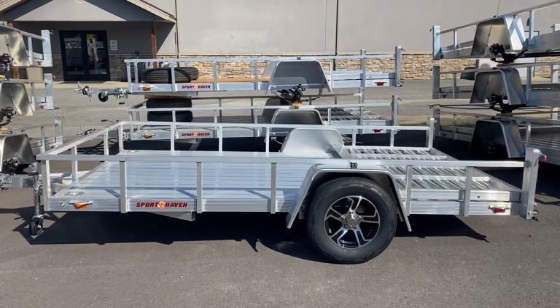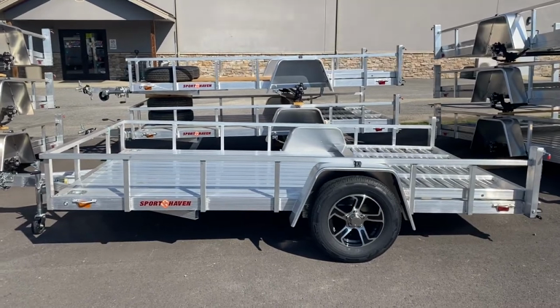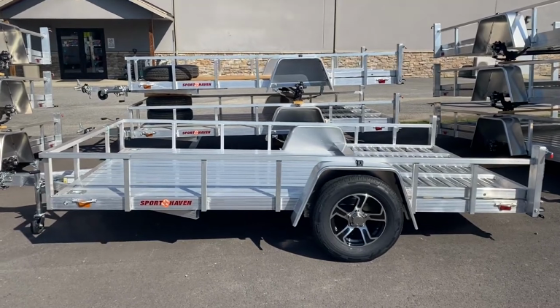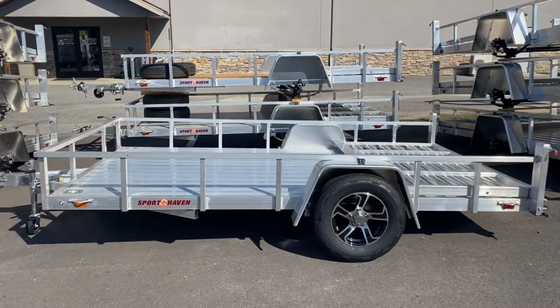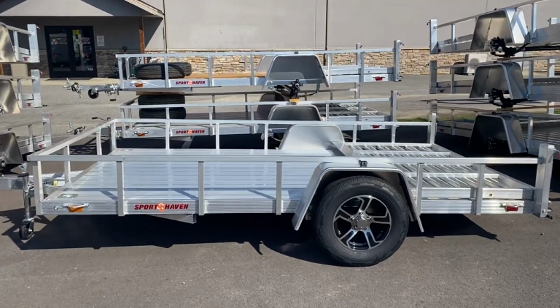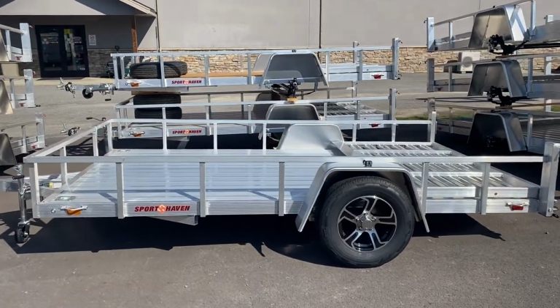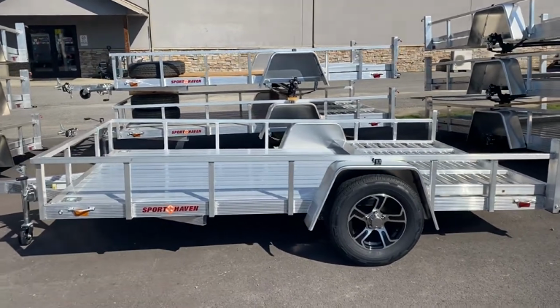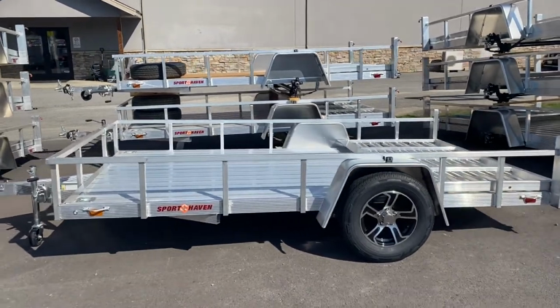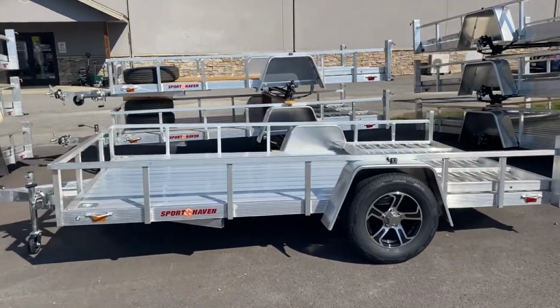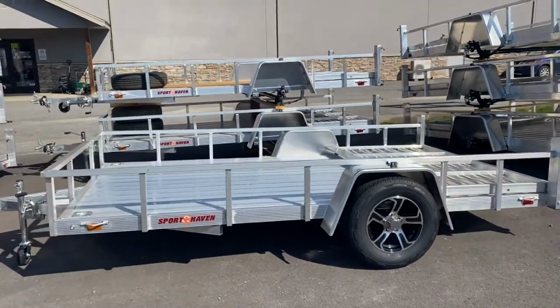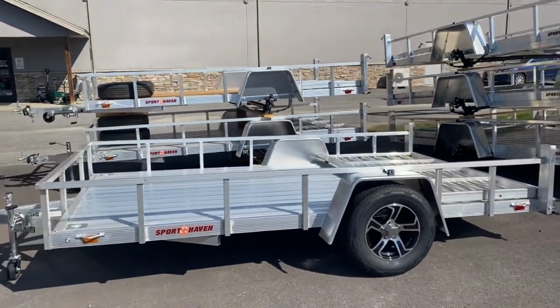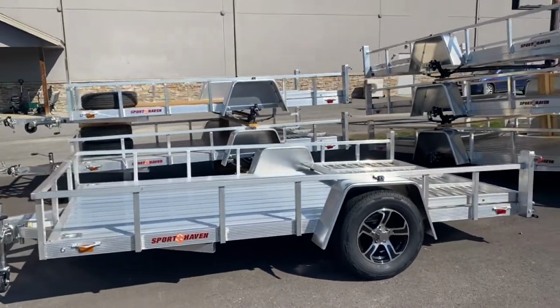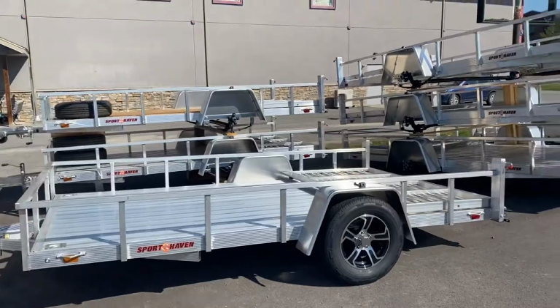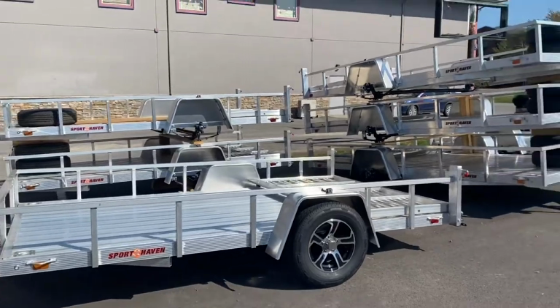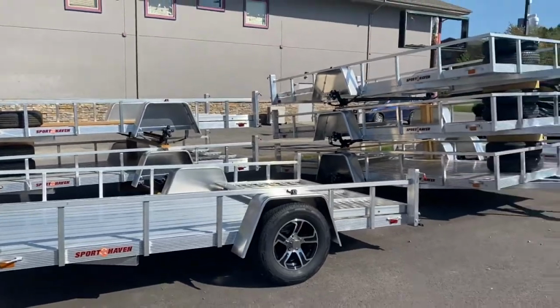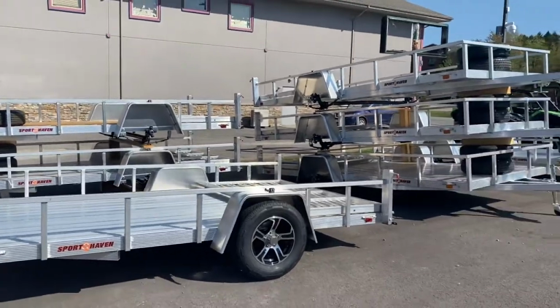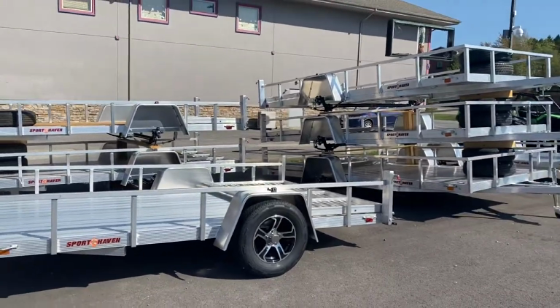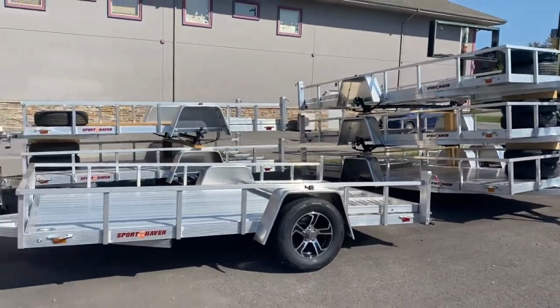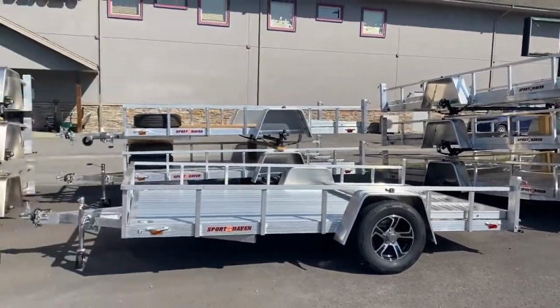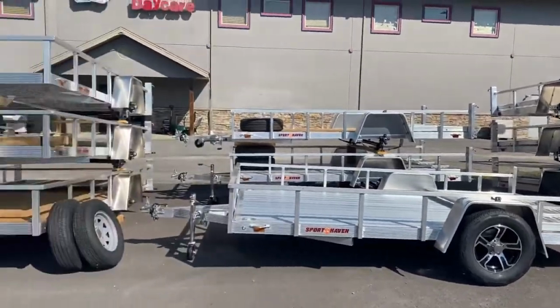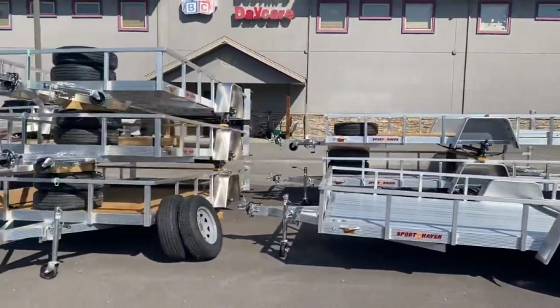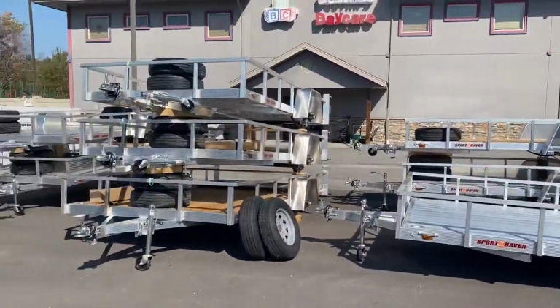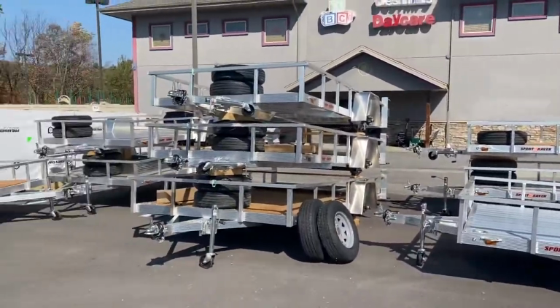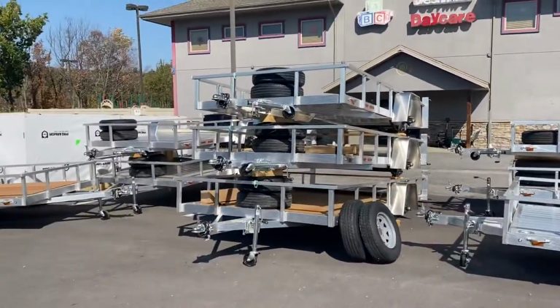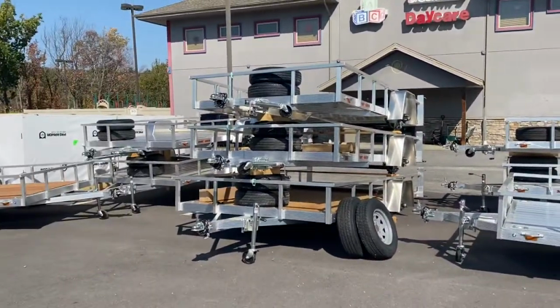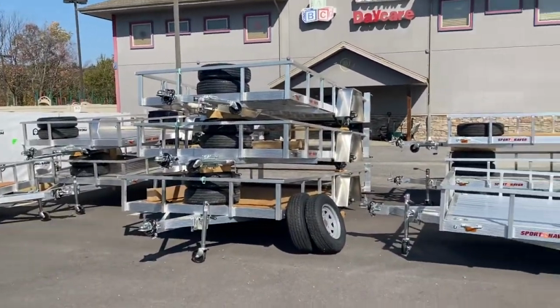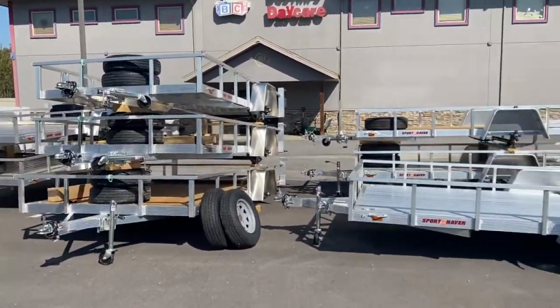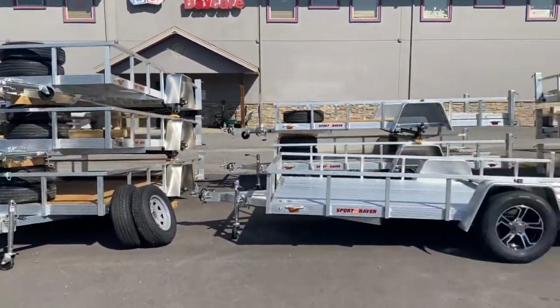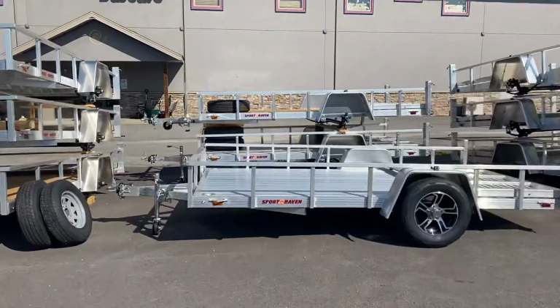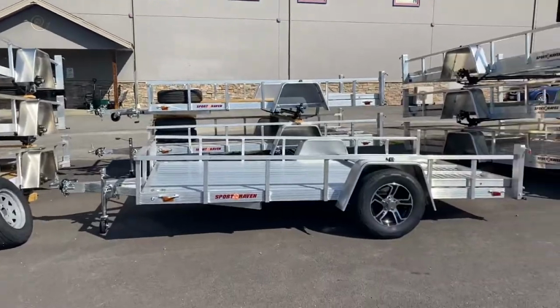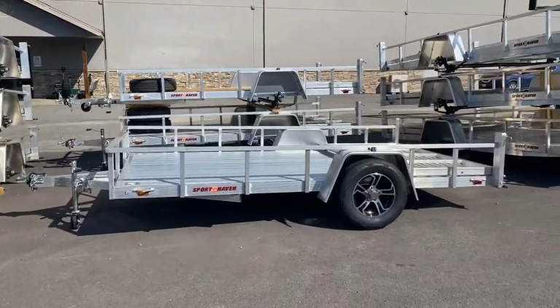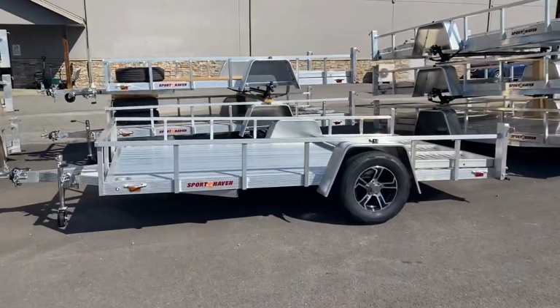Hi everyone, this is Brooke with Karns Equipment. Today we are taking a look at all of these trailers that we have in stock. Look at that — we have so many in stock. We just got them here; they're just getting put together, ready to go.